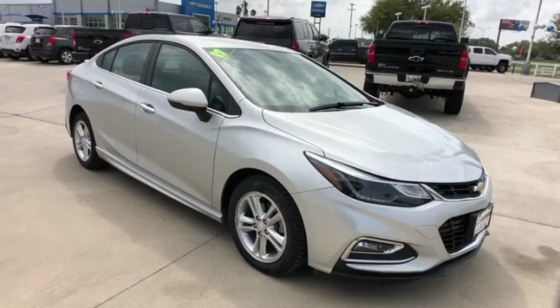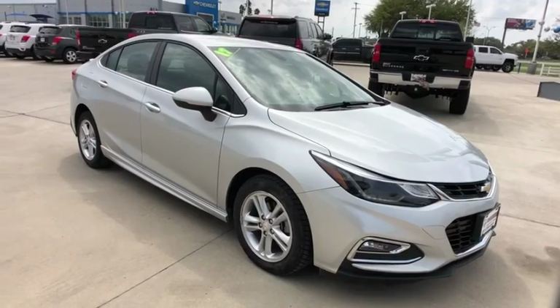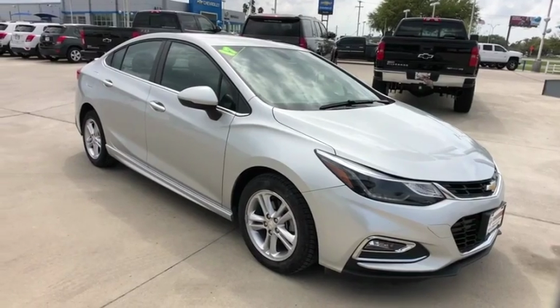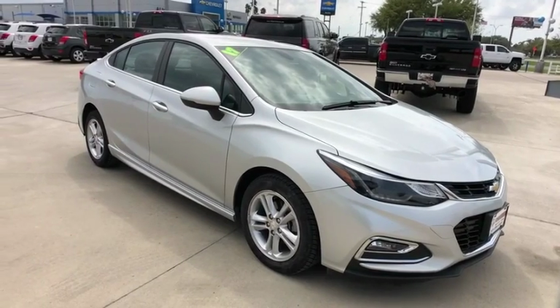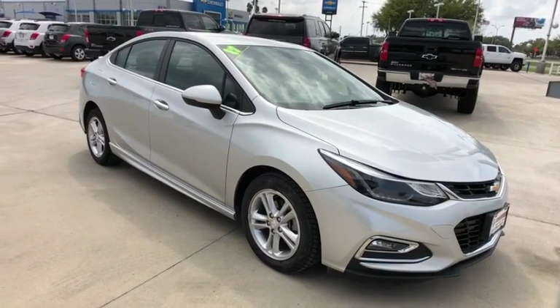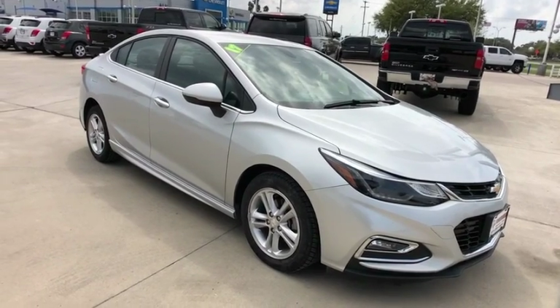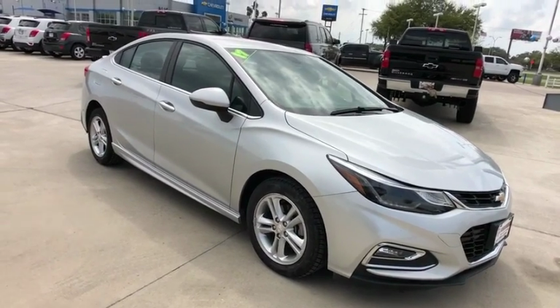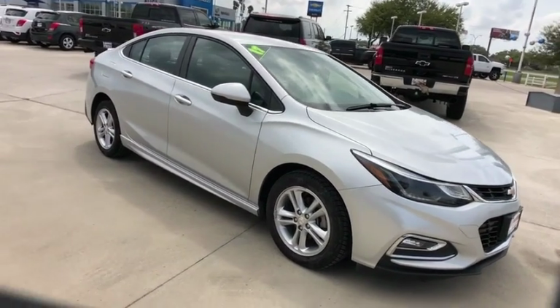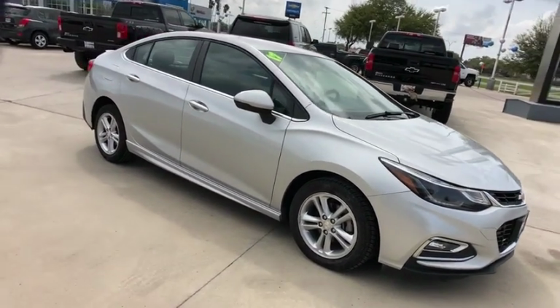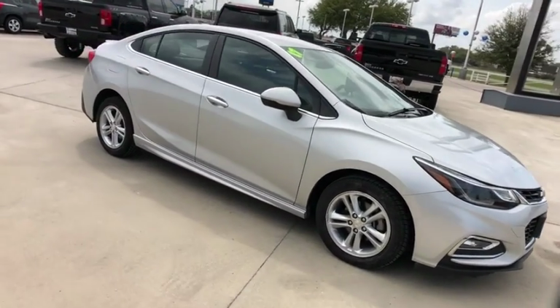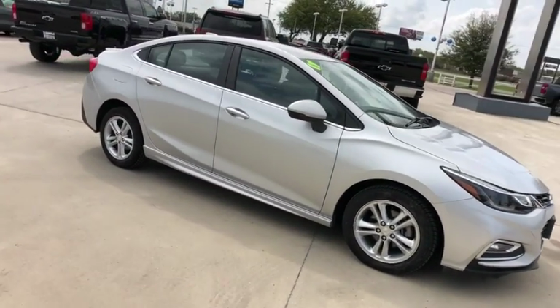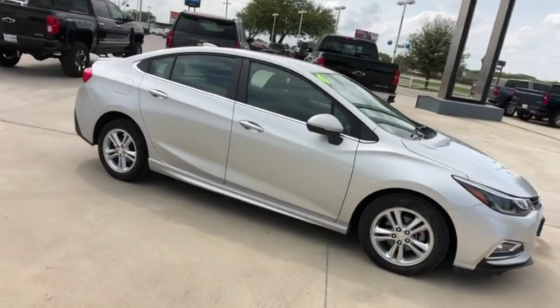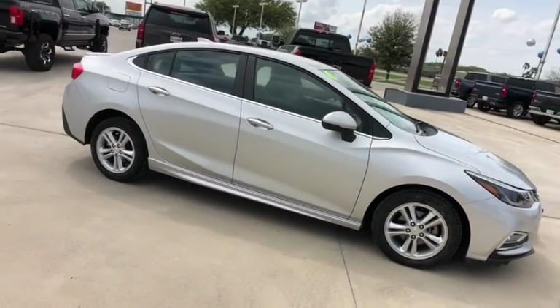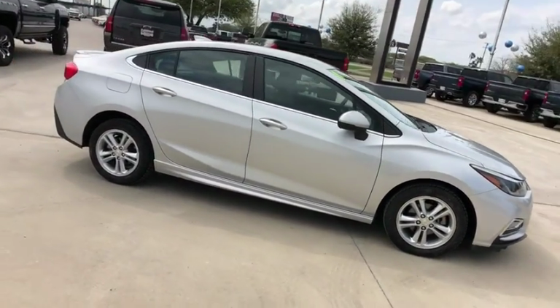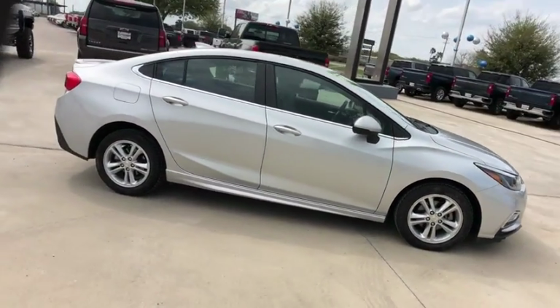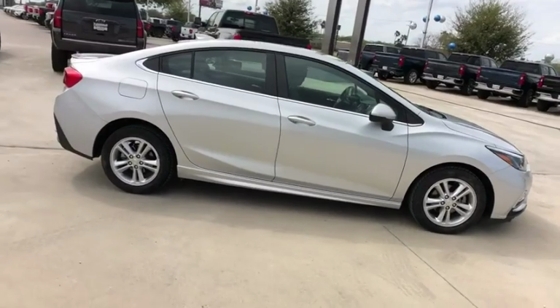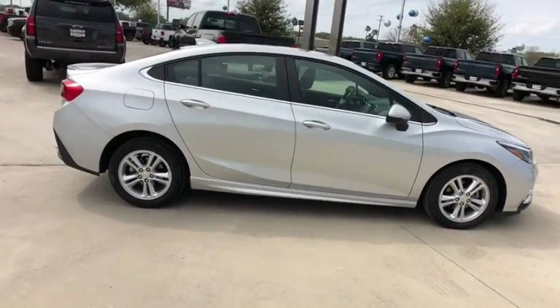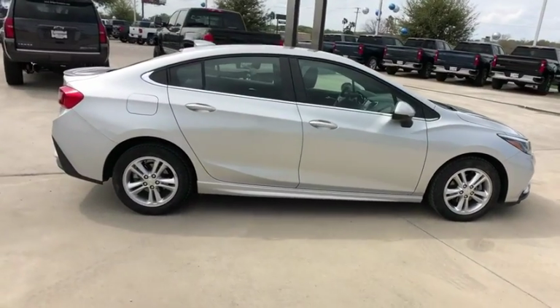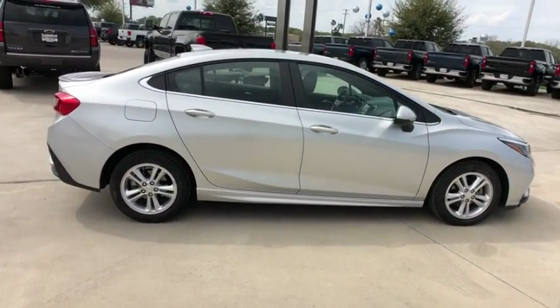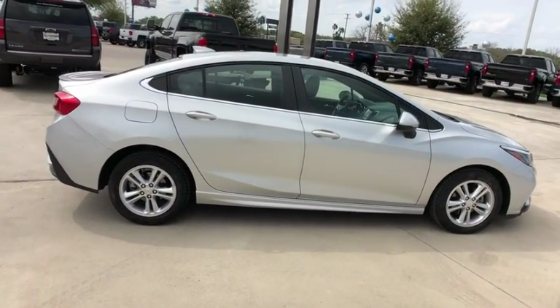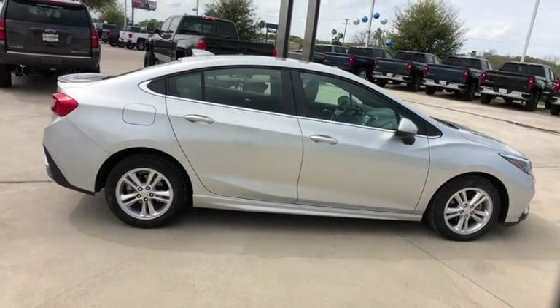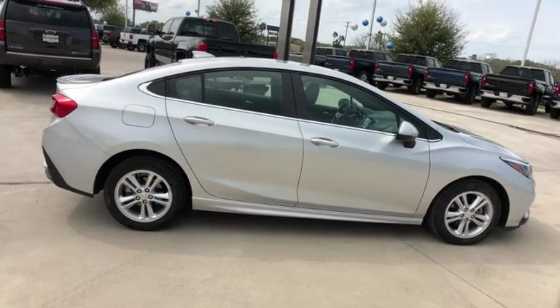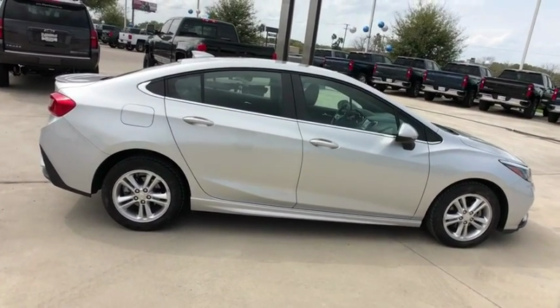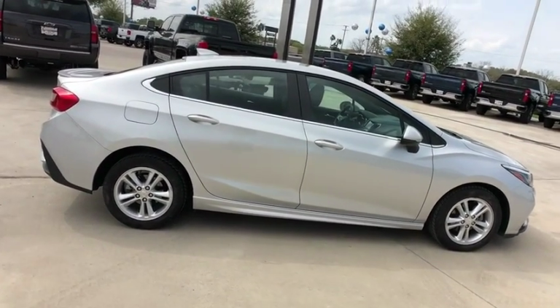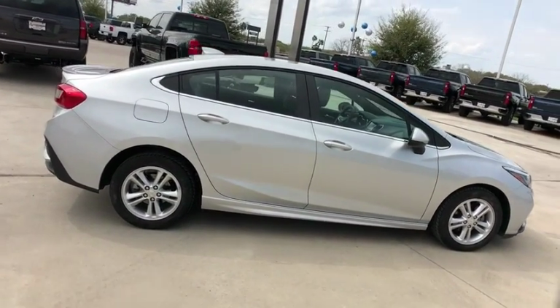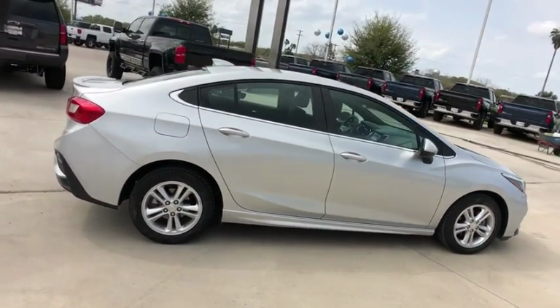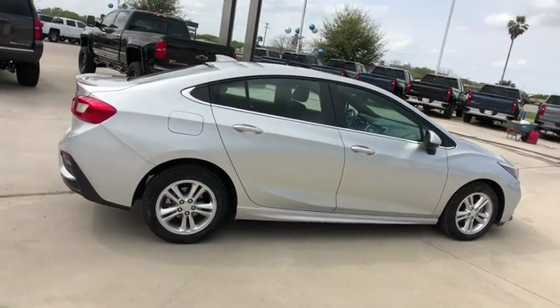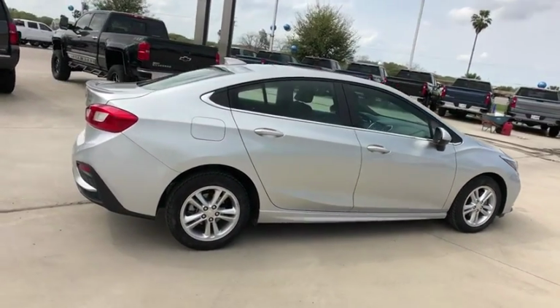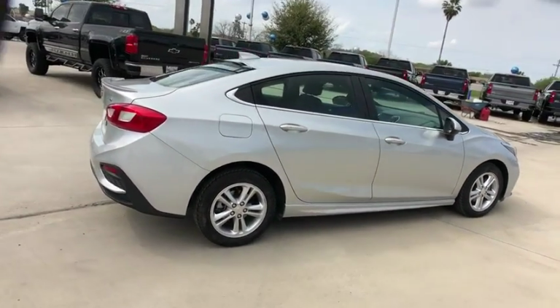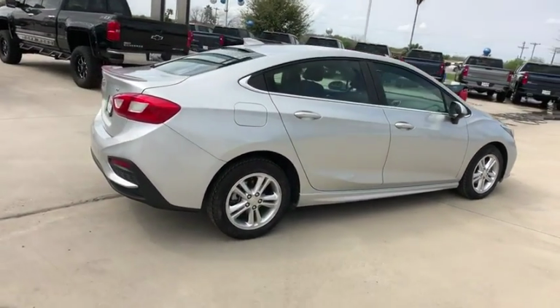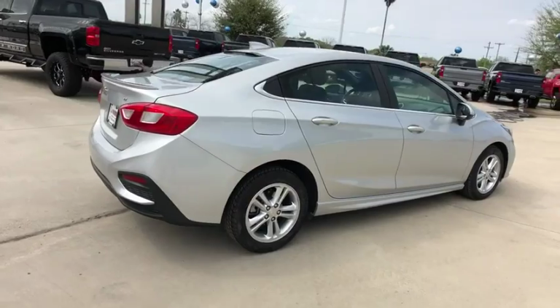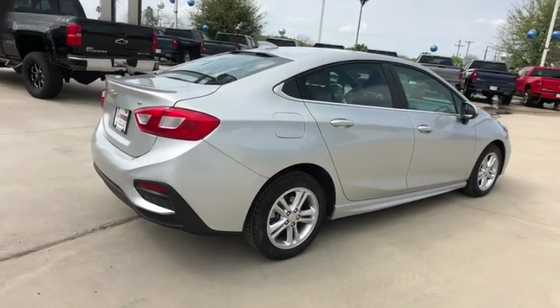The 2017 Chevrolet Cruze. The Cruze blueprint calls for more than you'd expect. This vehicle has less than 55,000 miles. Here are some of this vehicle's great options.